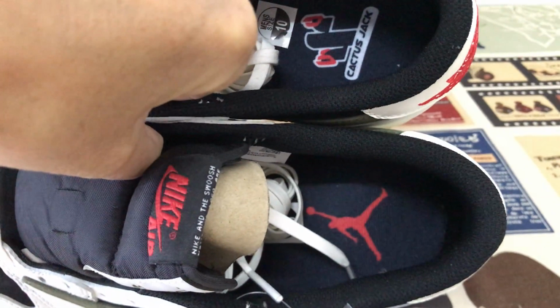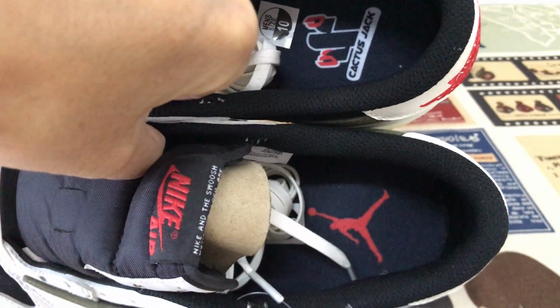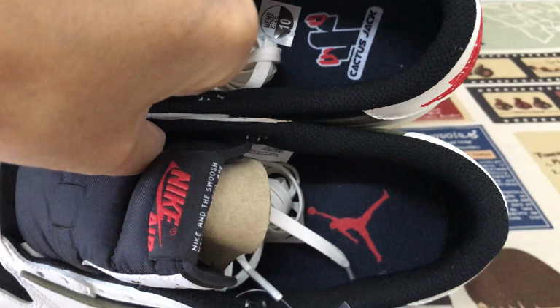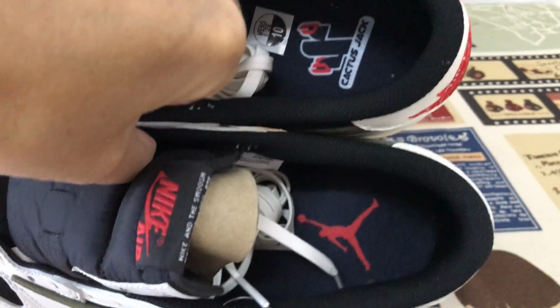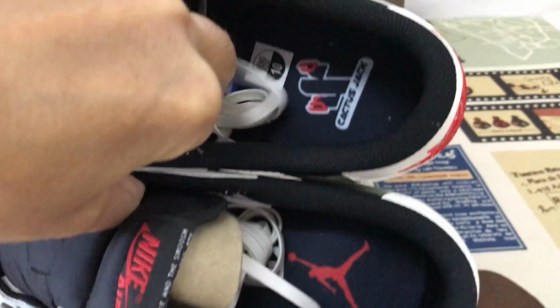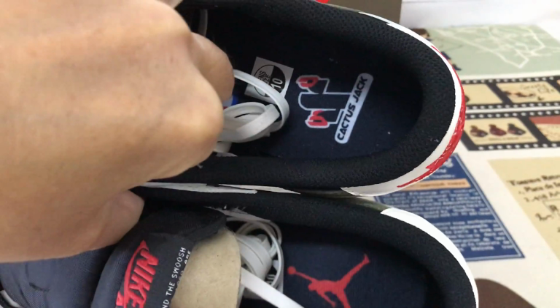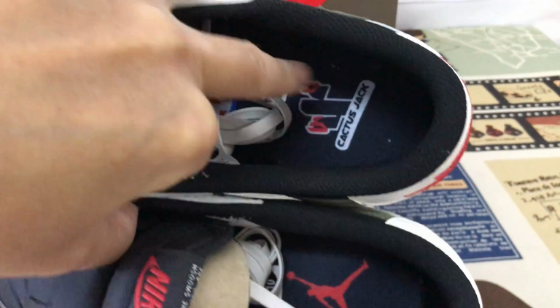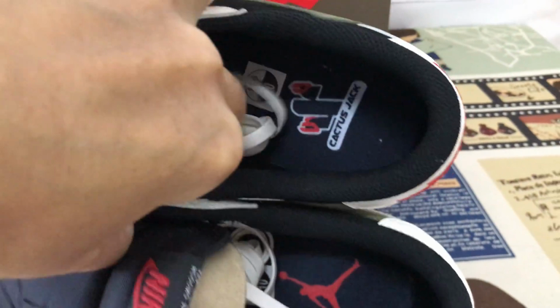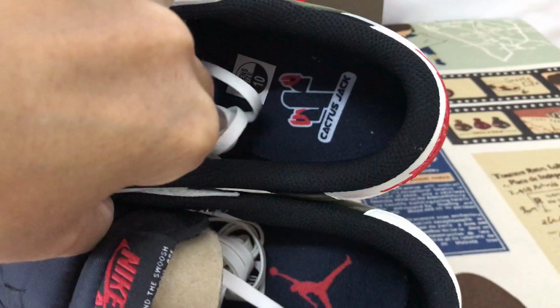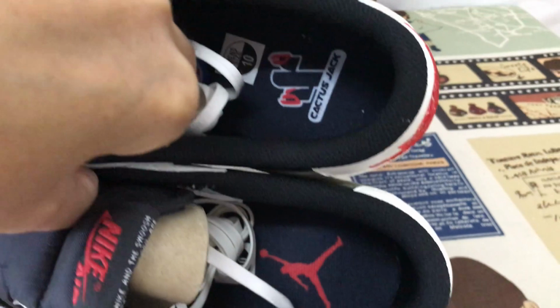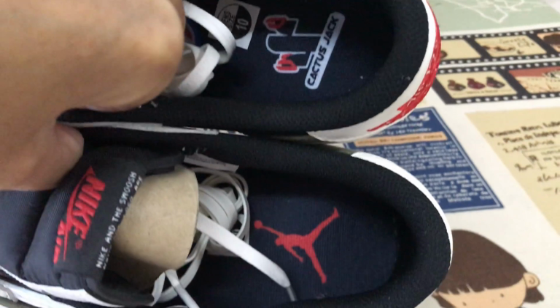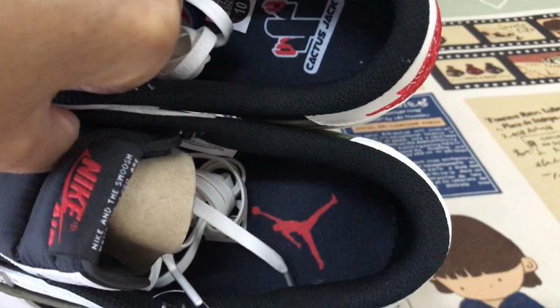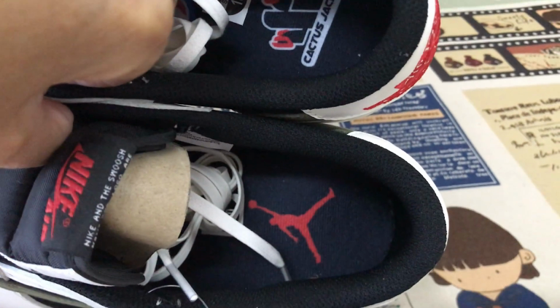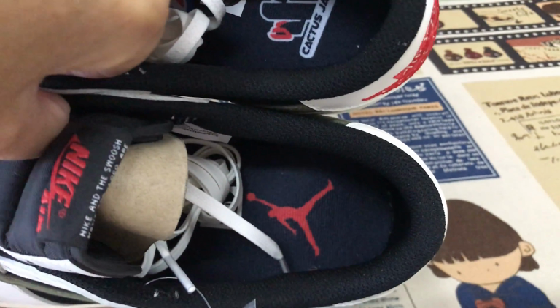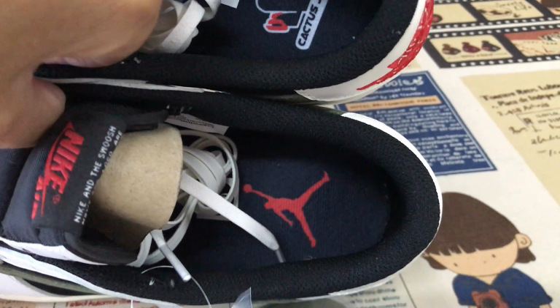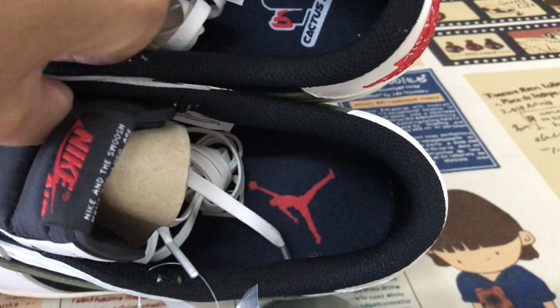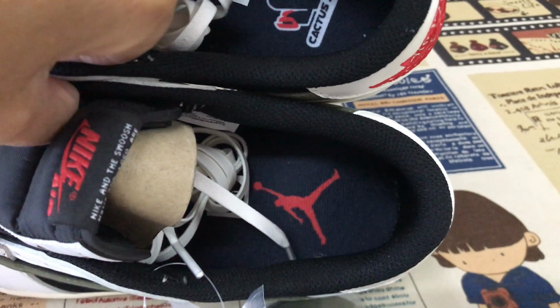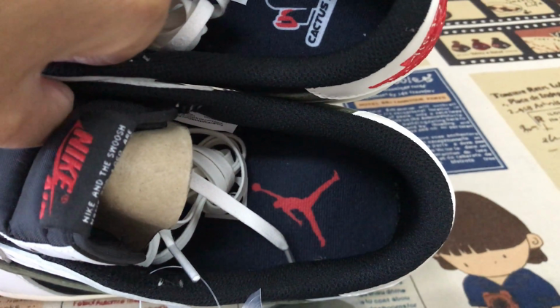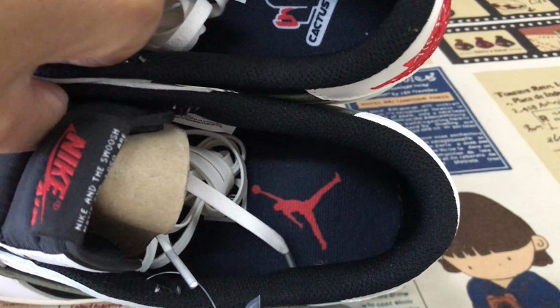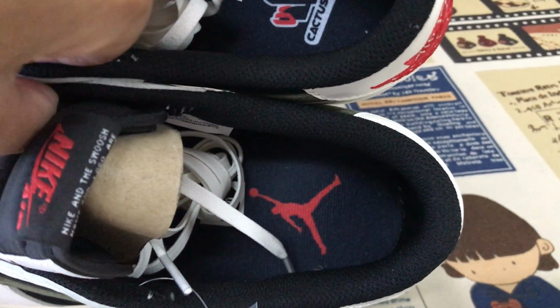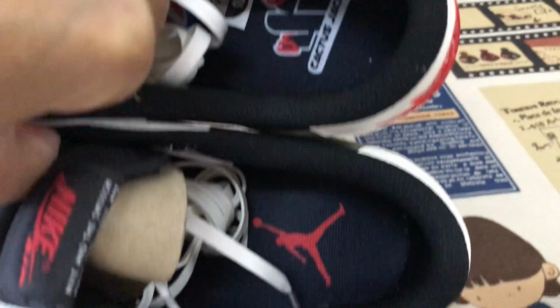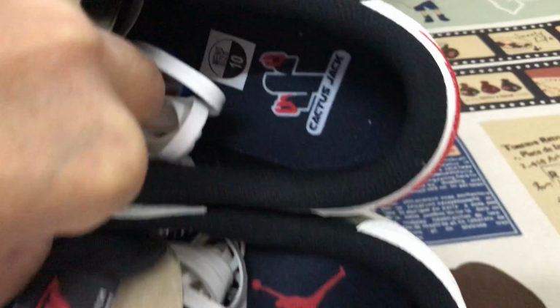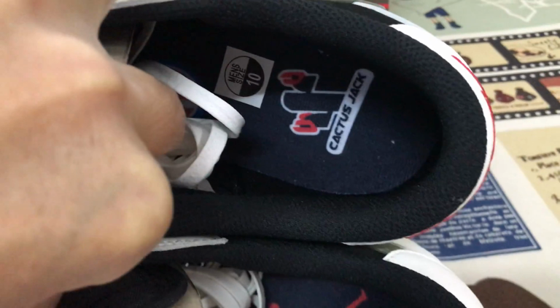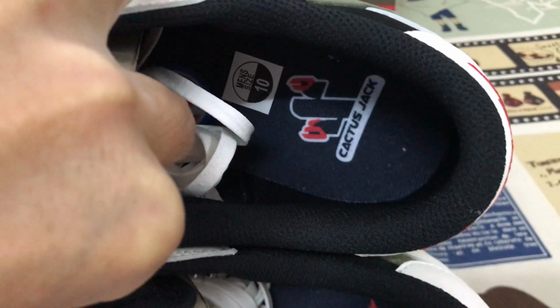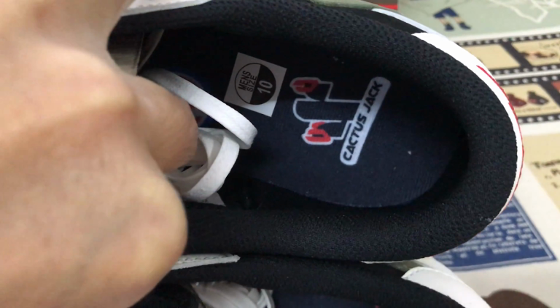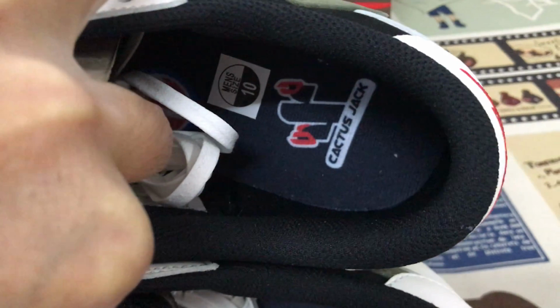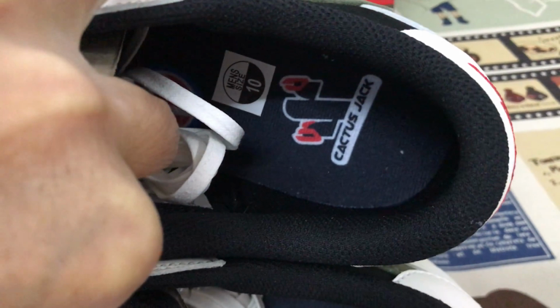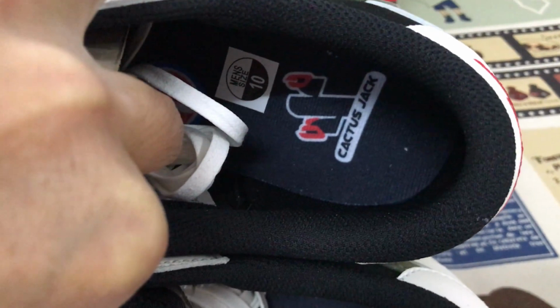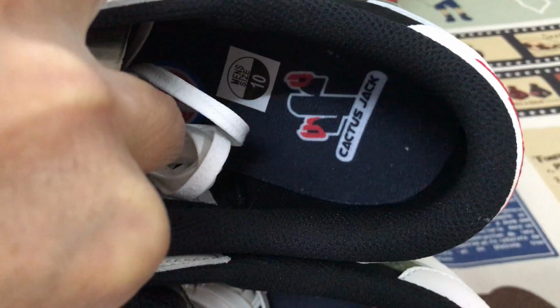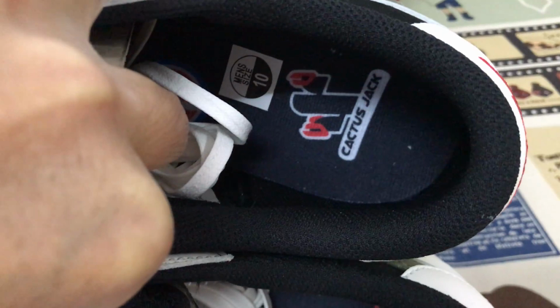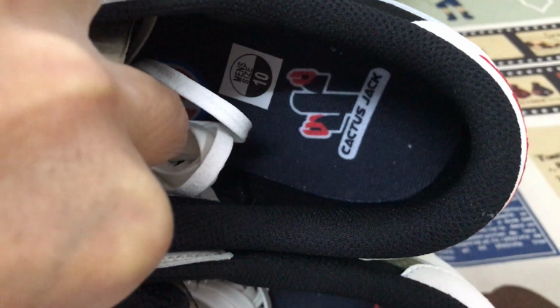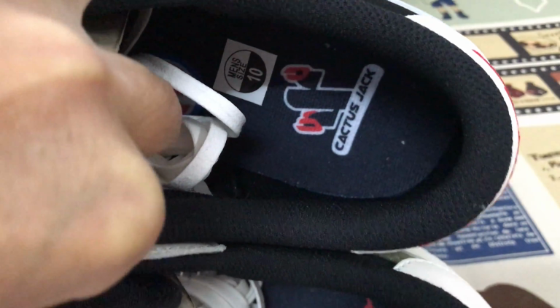Looking at the inner sole, there is a black insole on one shoe with a red Jordan logo, and the other features the Cactus Jack logo.